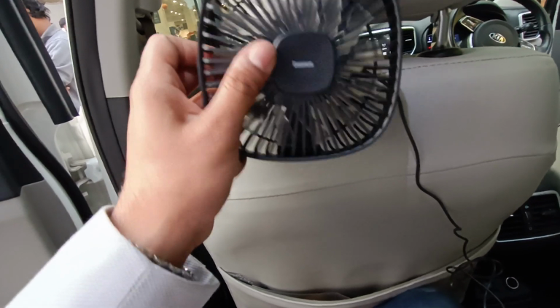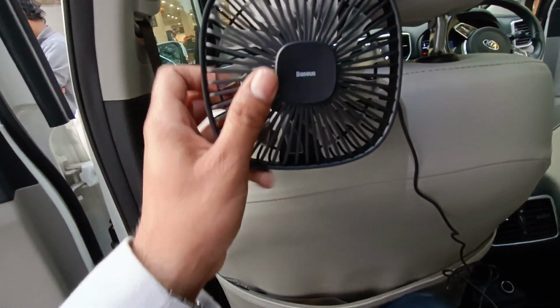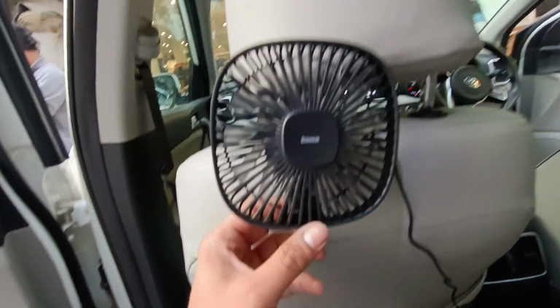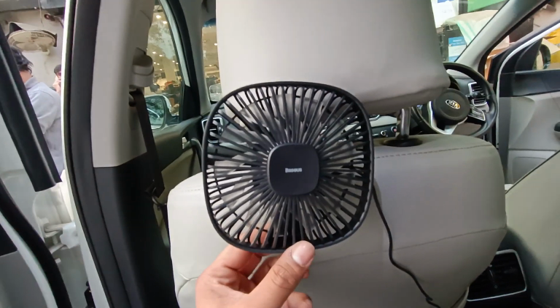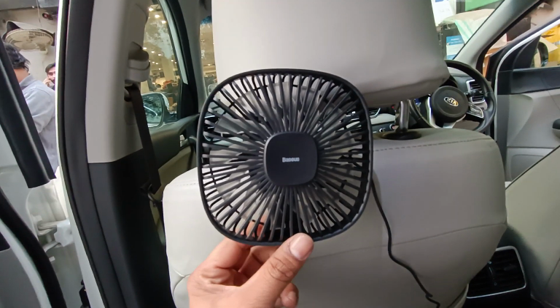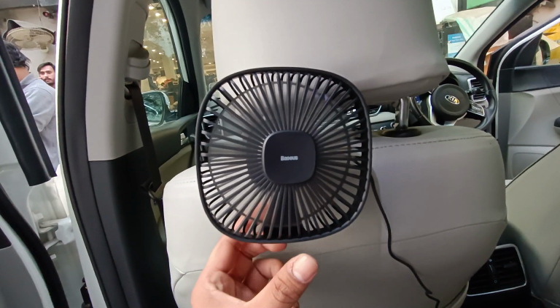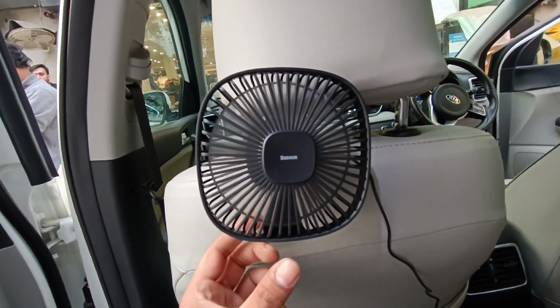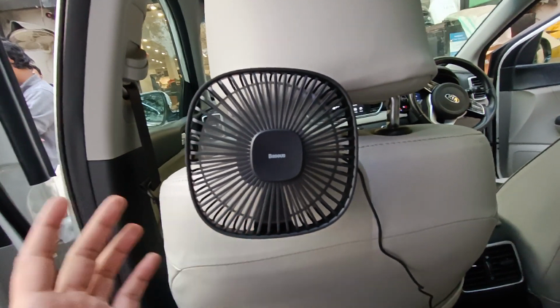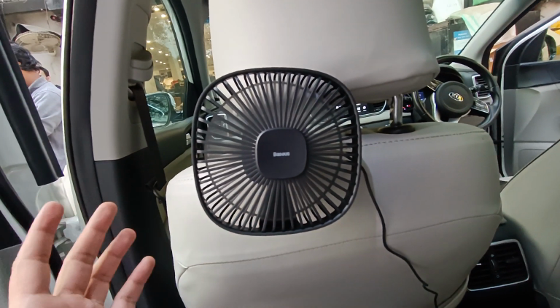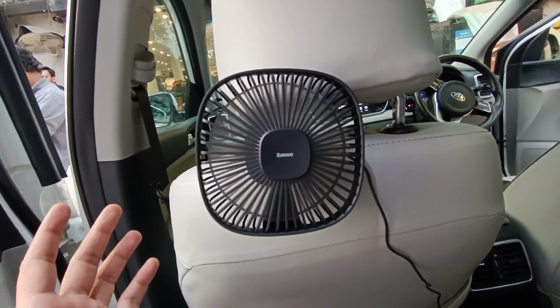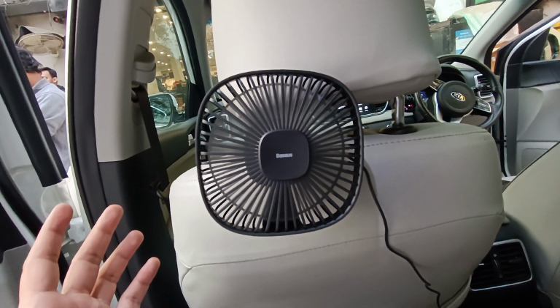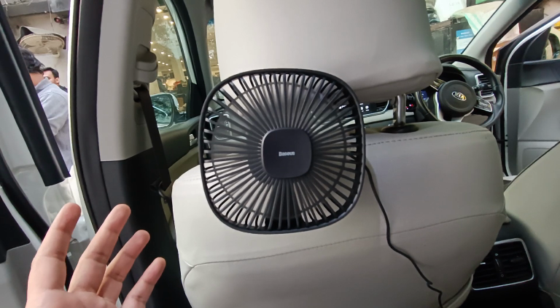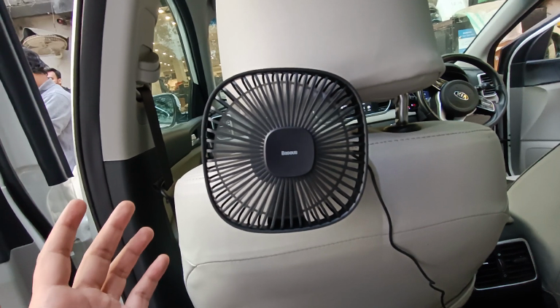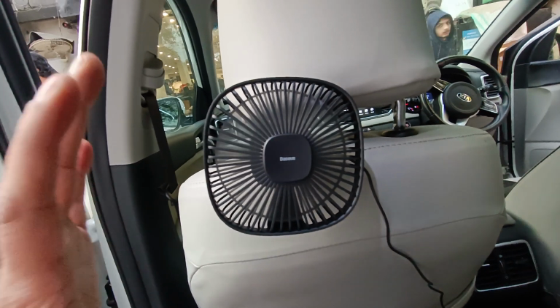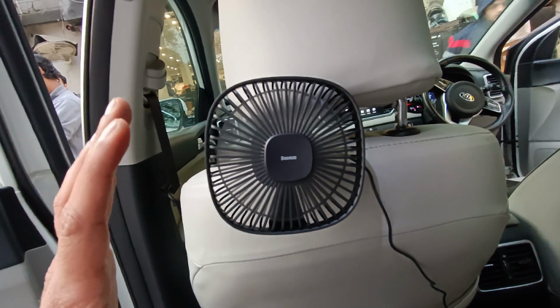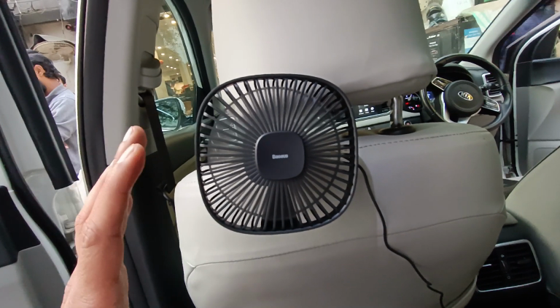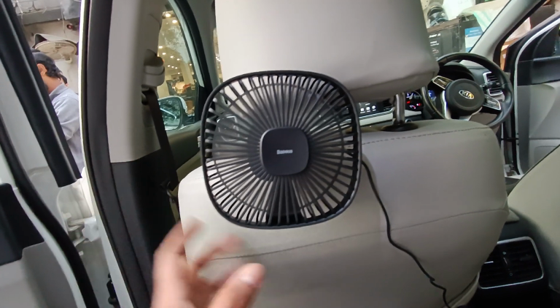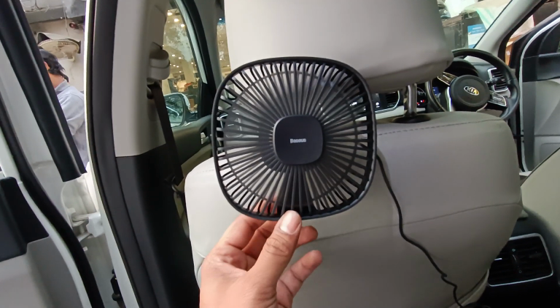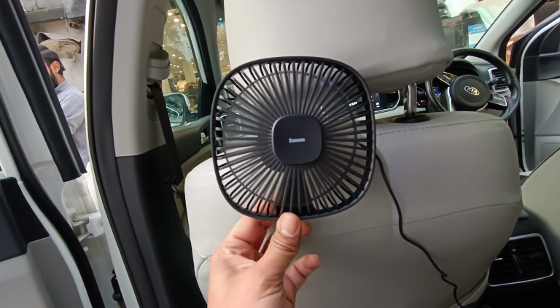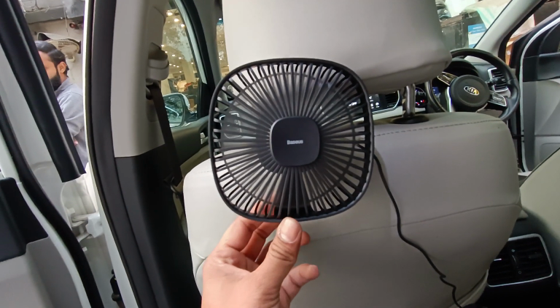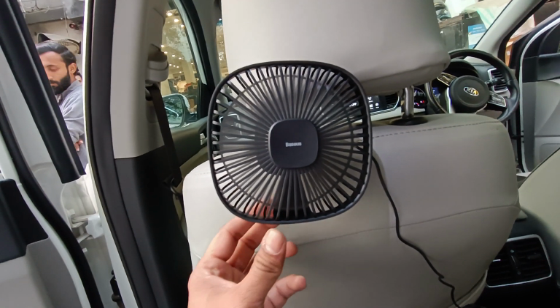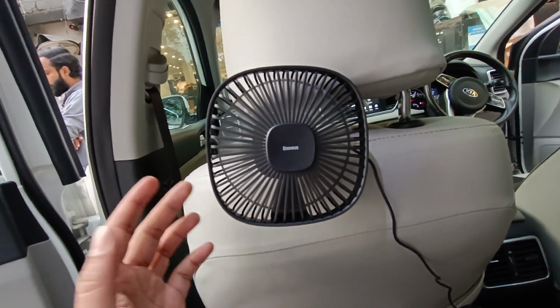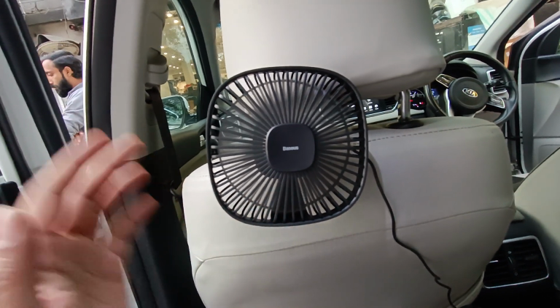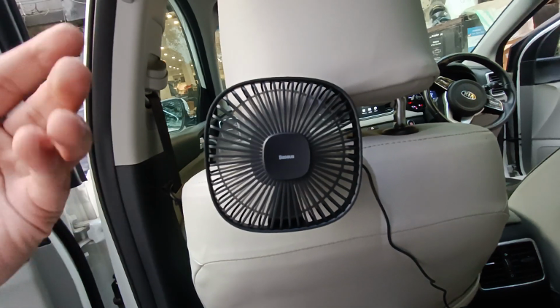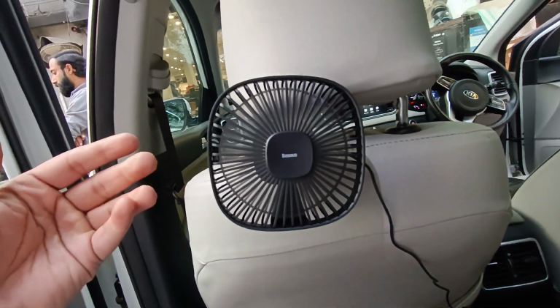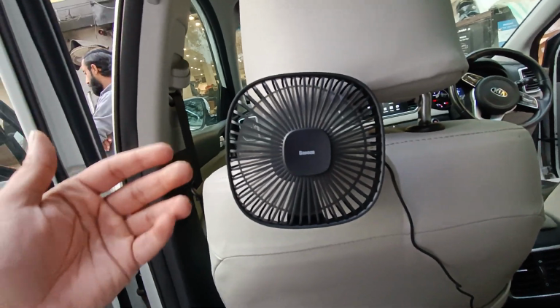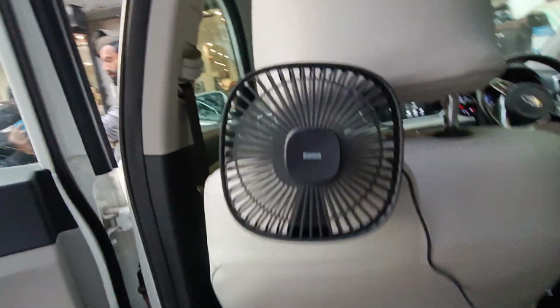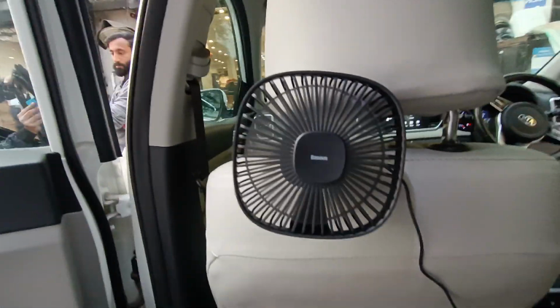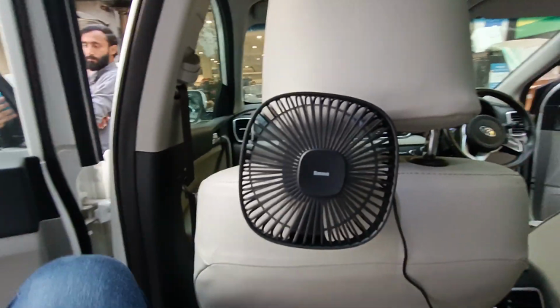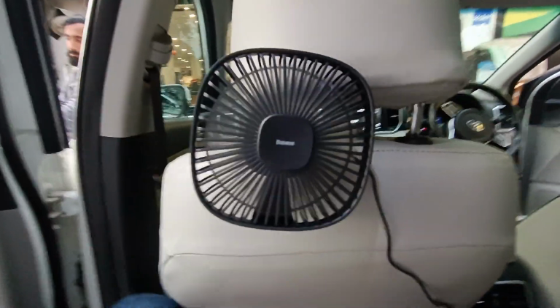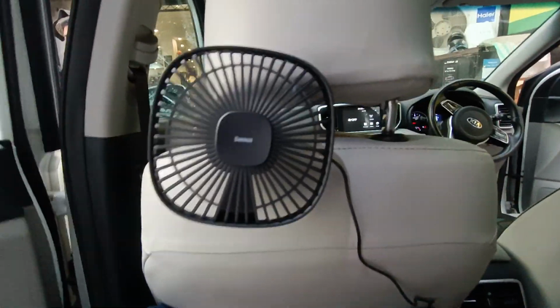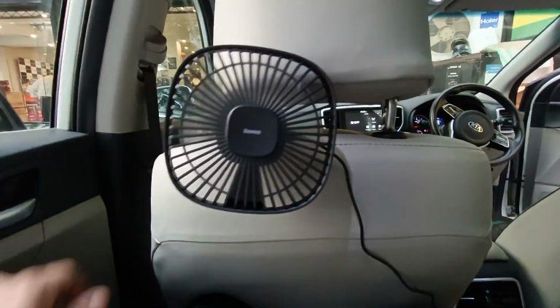You press it here on the back. This is an amazing fan — it makes great airflow, you can adjust the speed, and it is very powerful. Very nice. Great for sitting in the back.